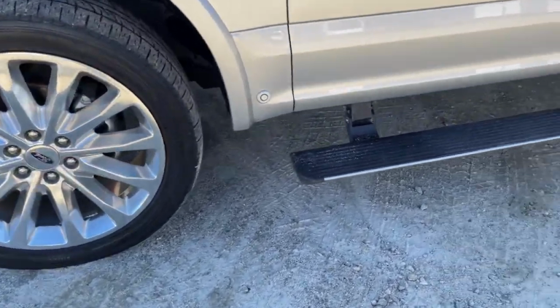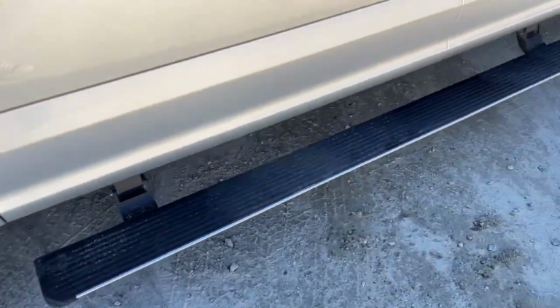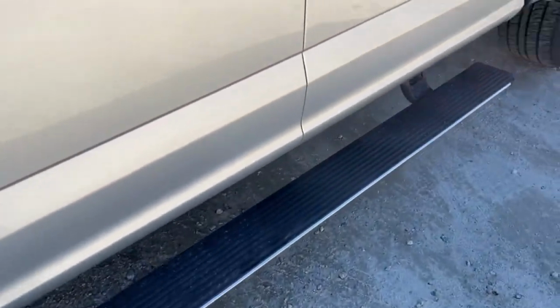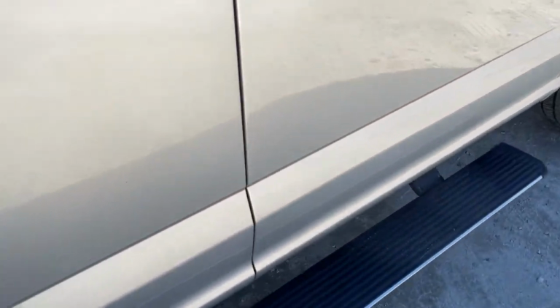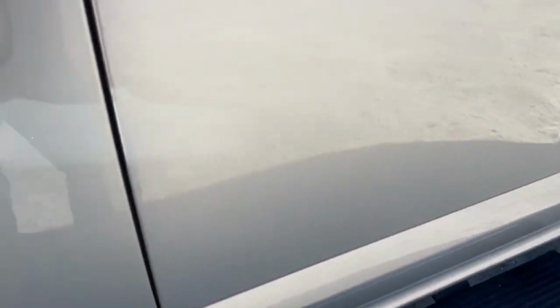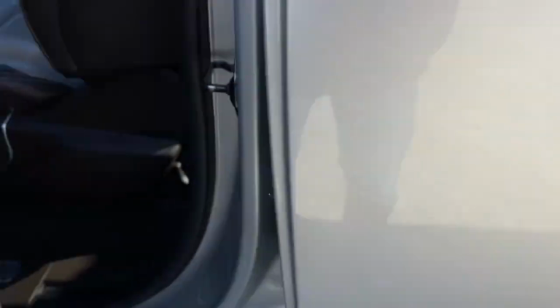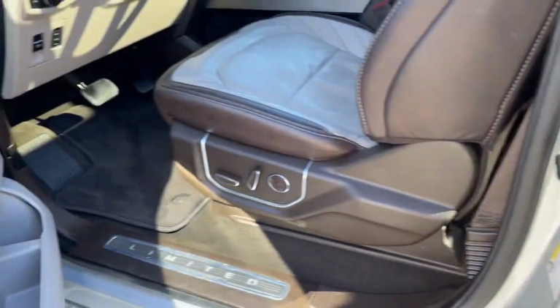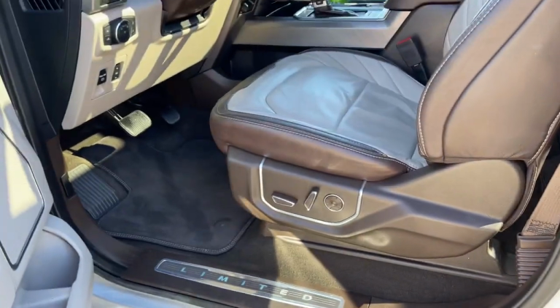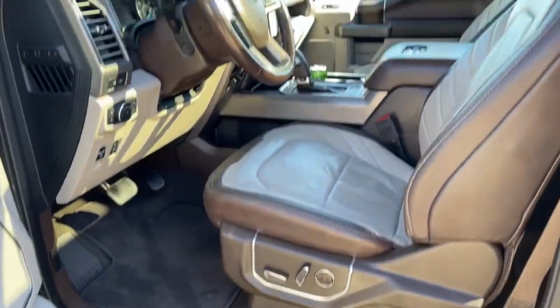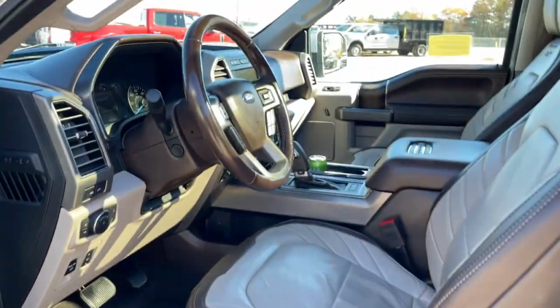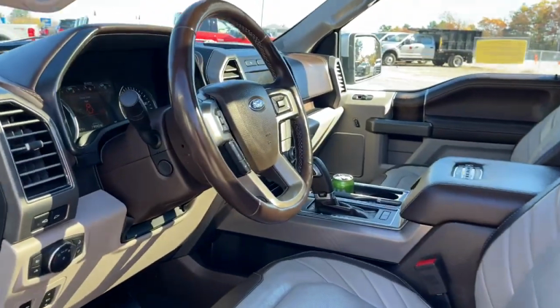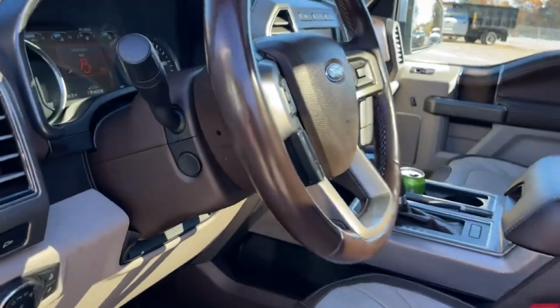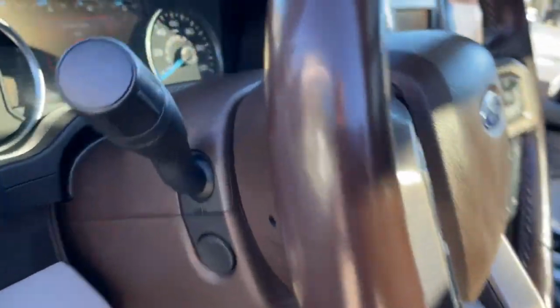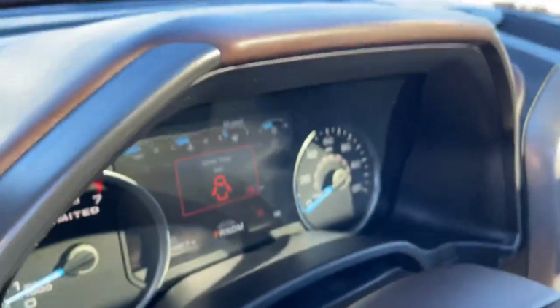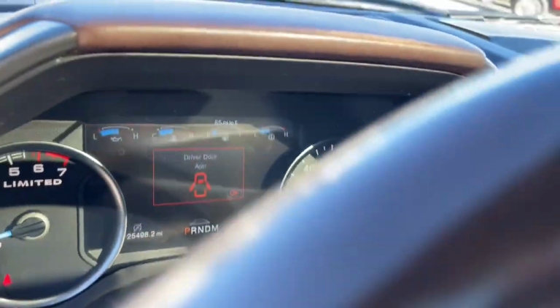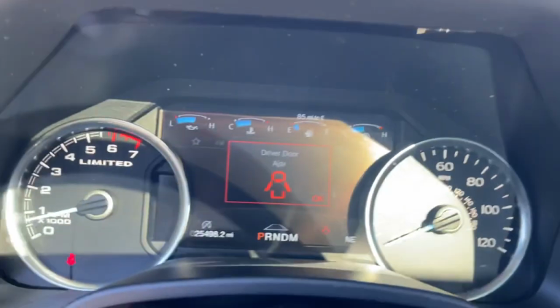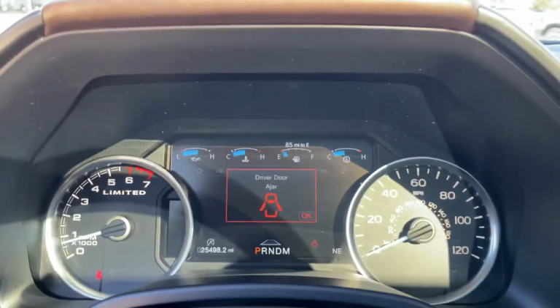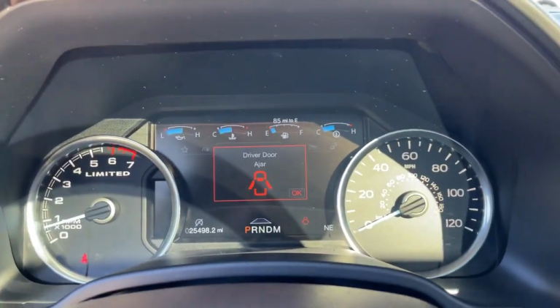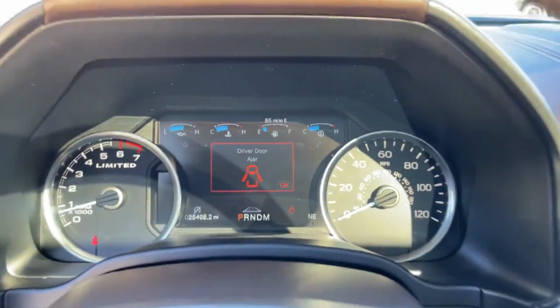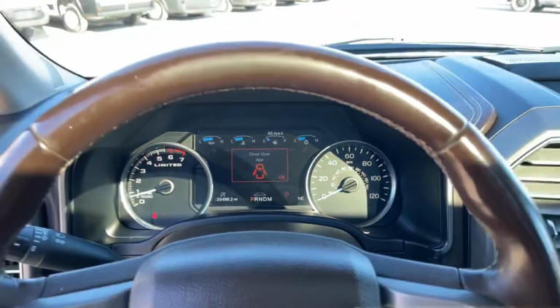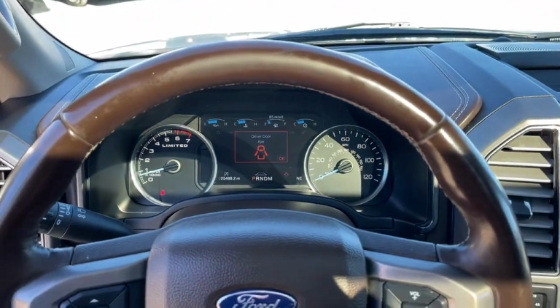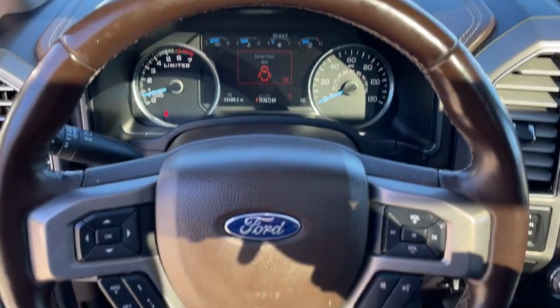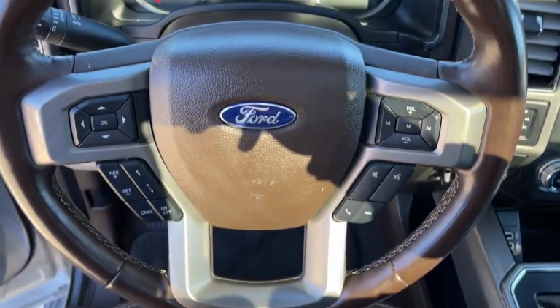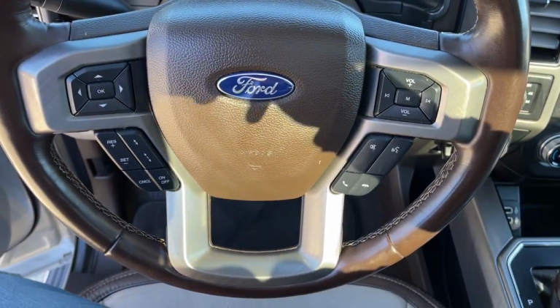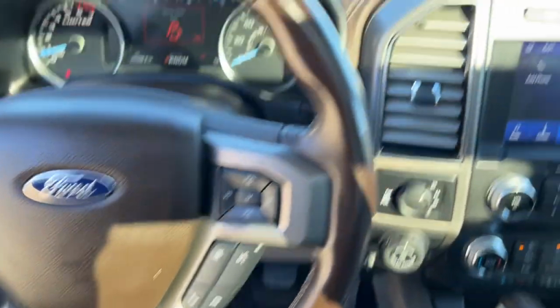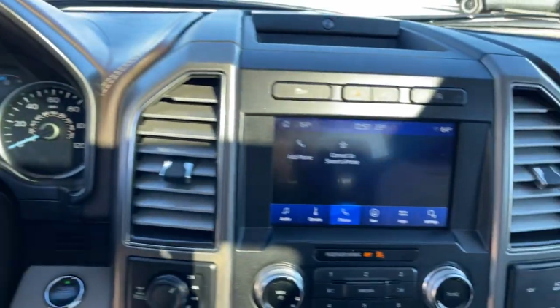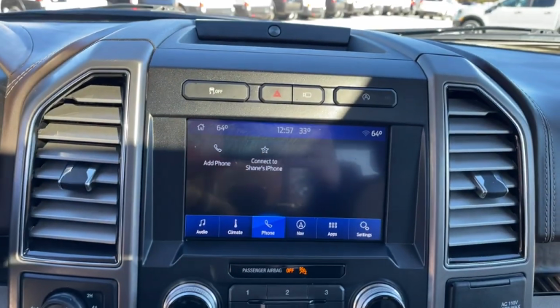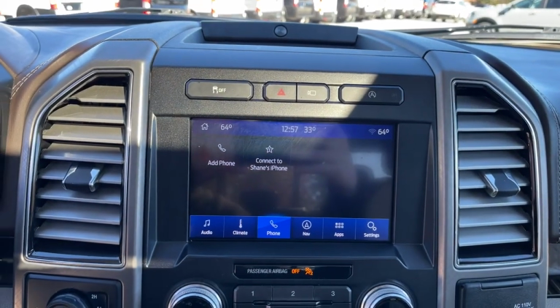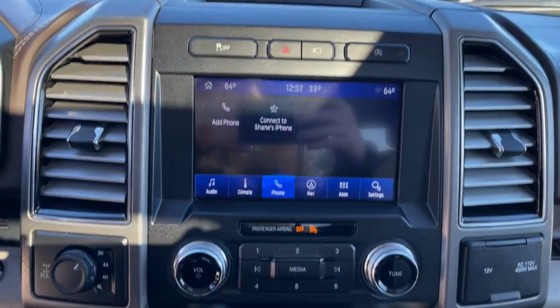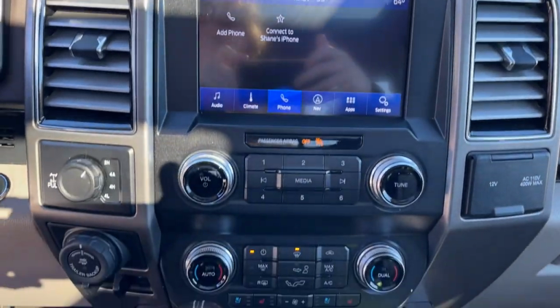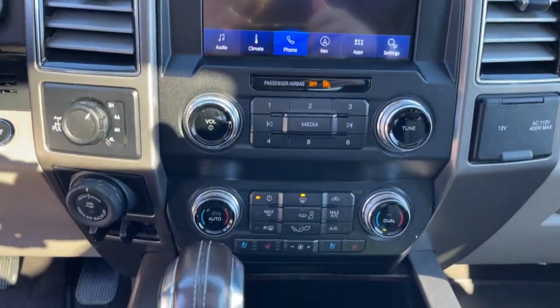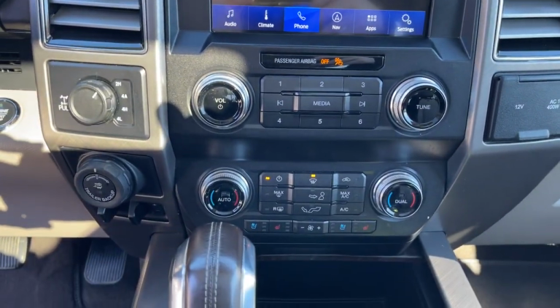Navigation system, electronic stability control, aluminum wheels, Bluetooth, seat memory, trip computer, power windows, bucket seats, cruise control, four-wheel disc brakes.